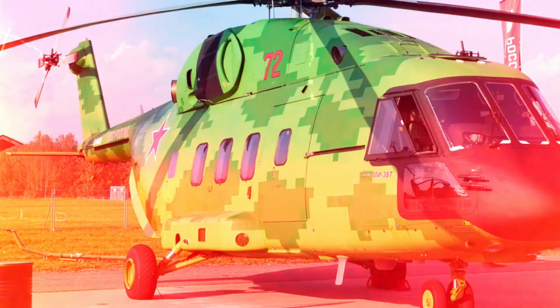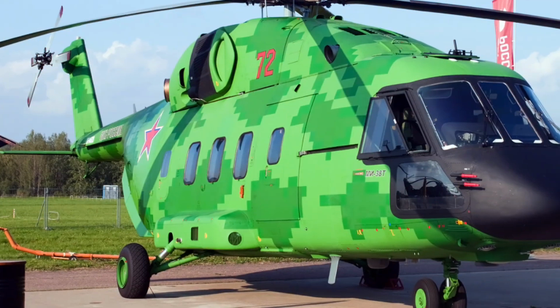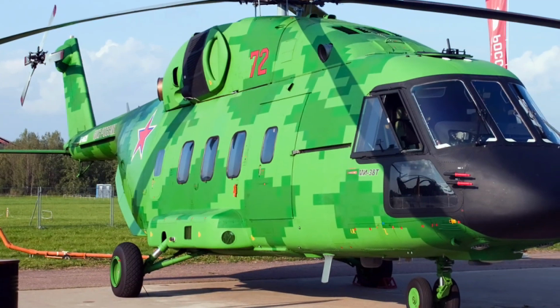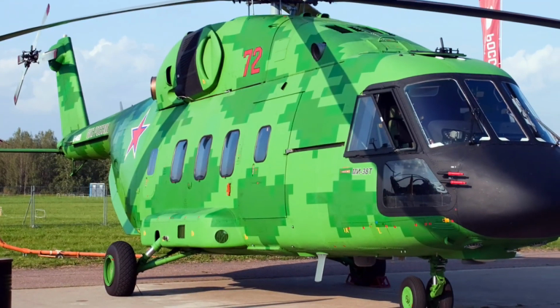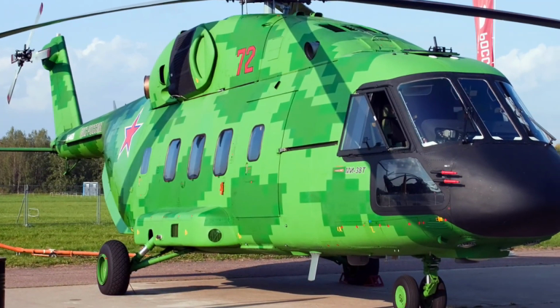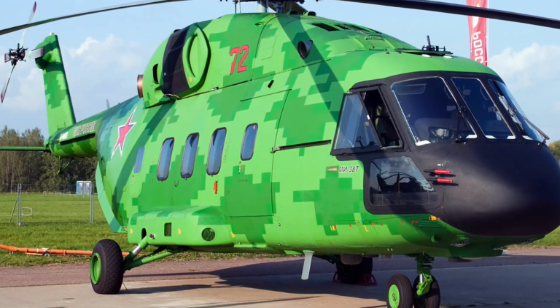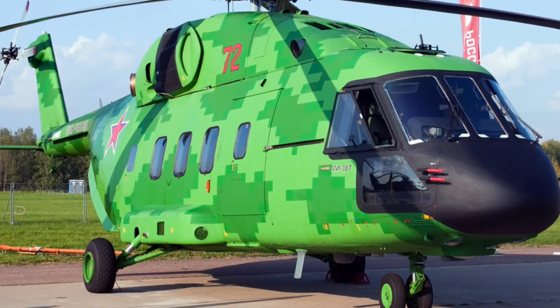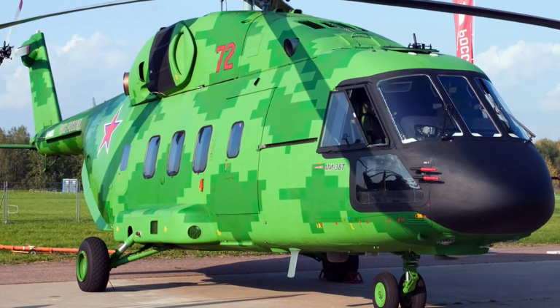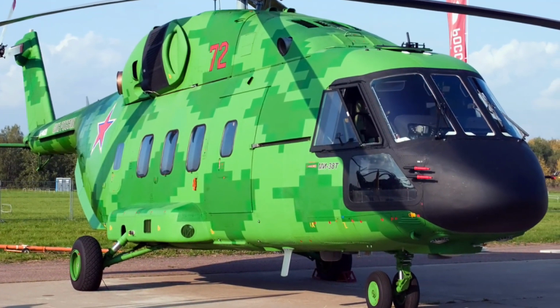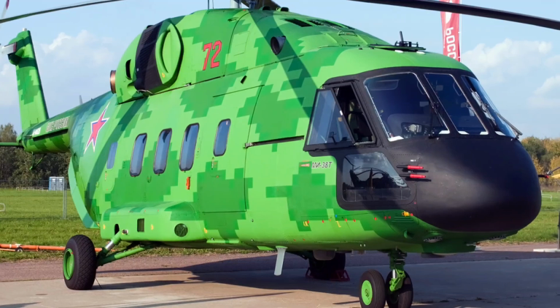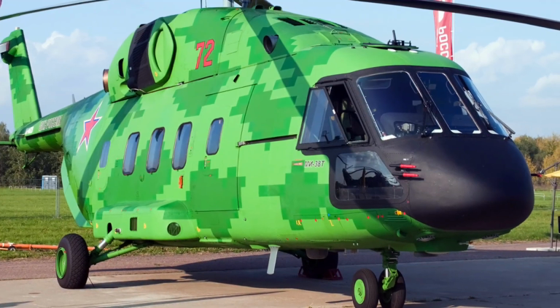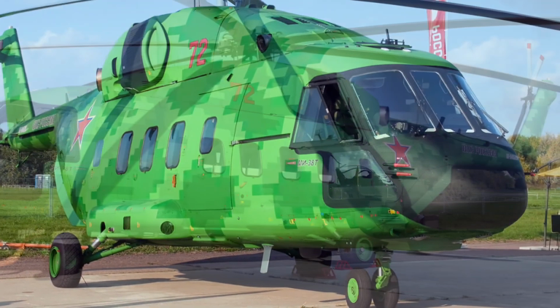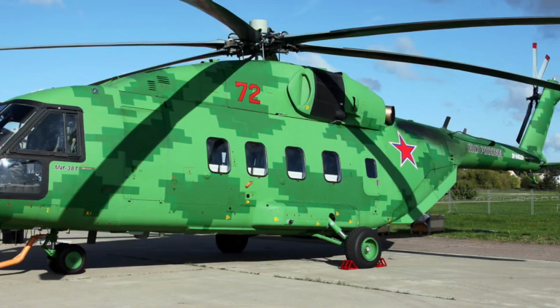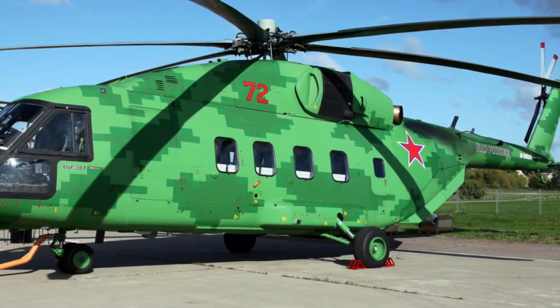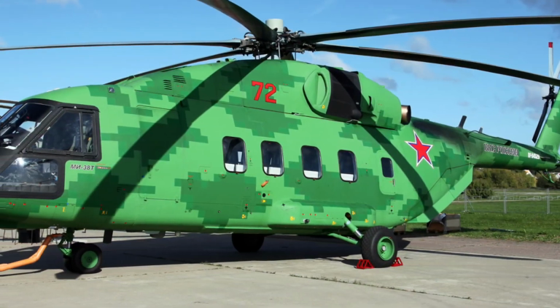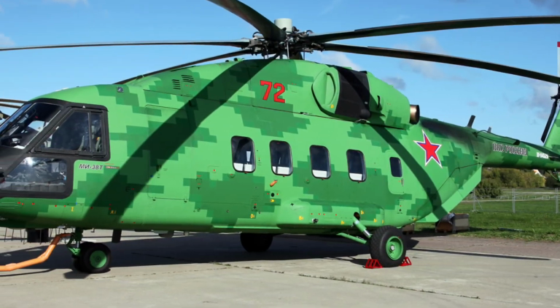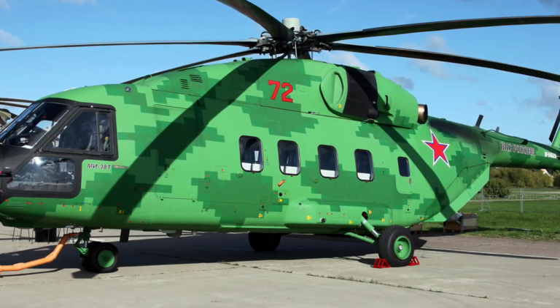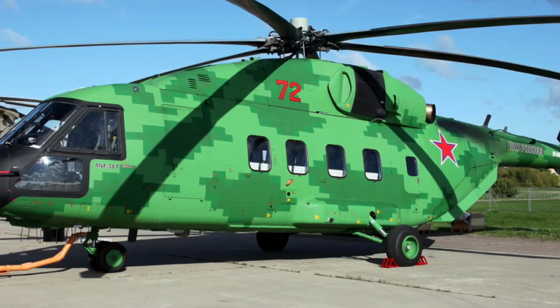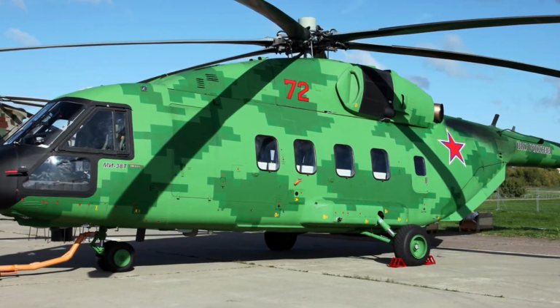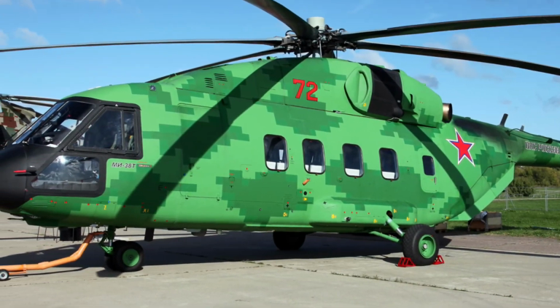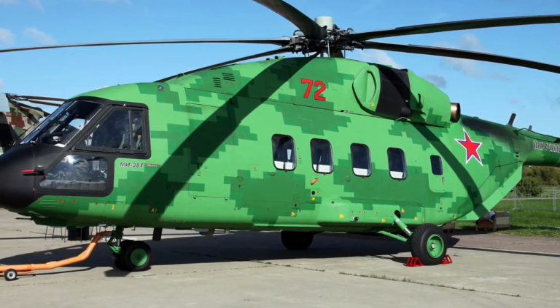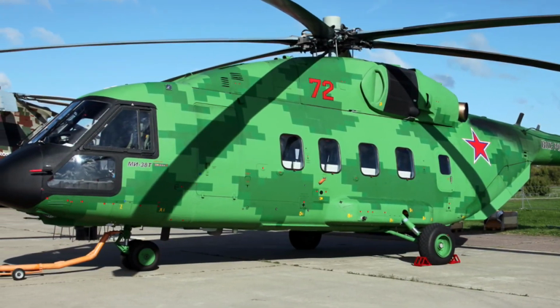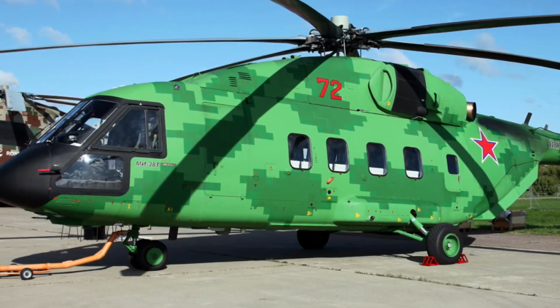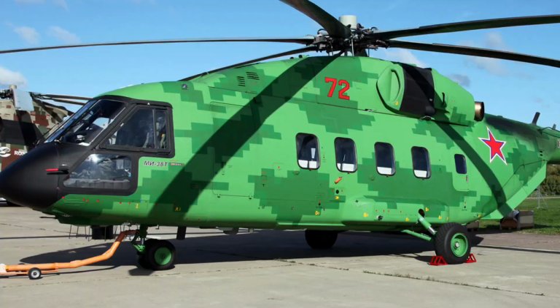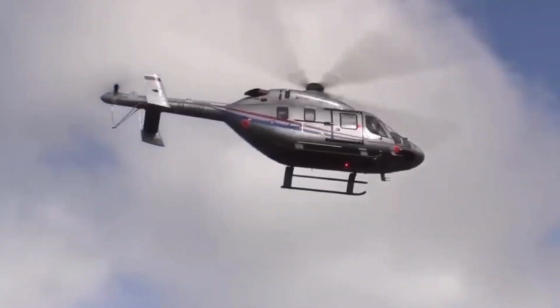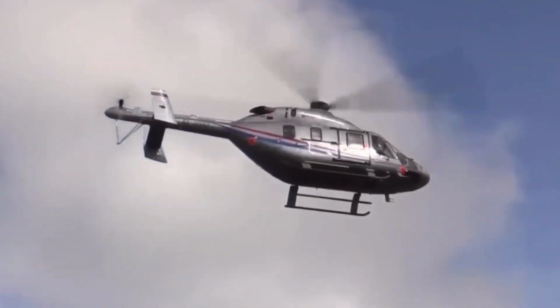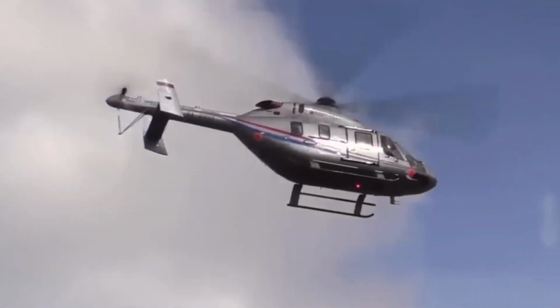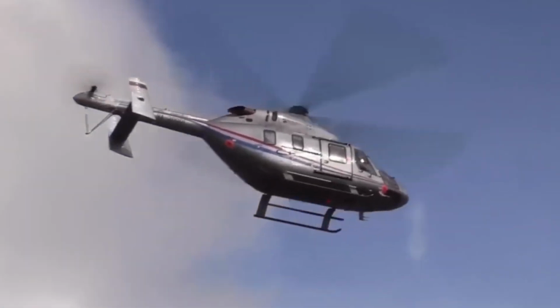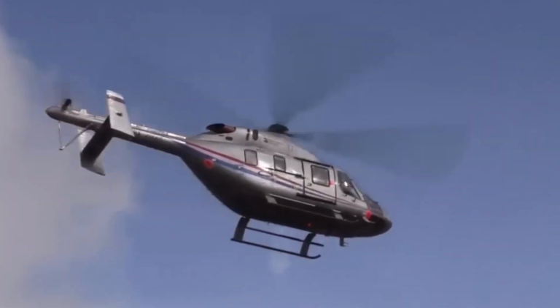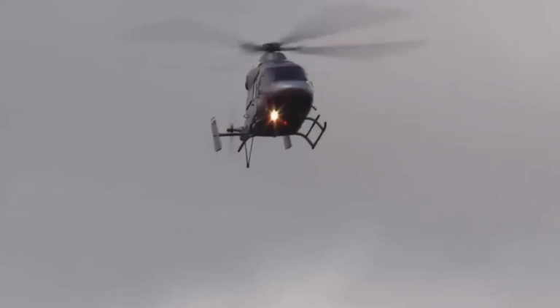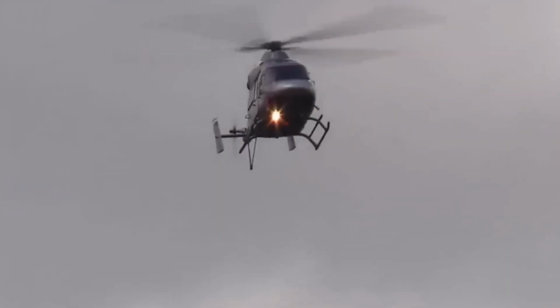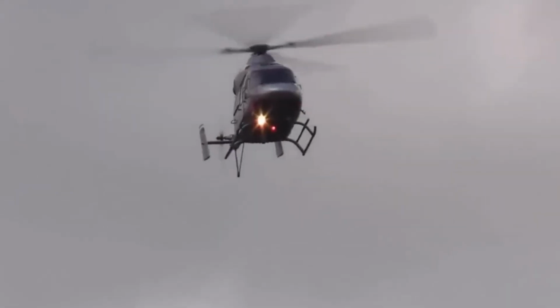With adaptability as its strength, the MI-38T can switch roles — troop carrier, medevac, VIP transport, or even electronic warfare support. A machine ready for every mission, in any weather, at any hour.